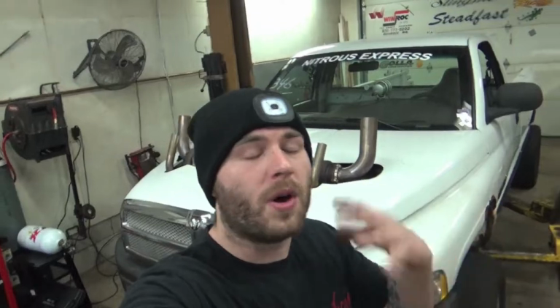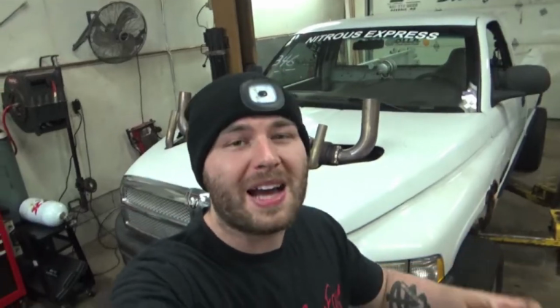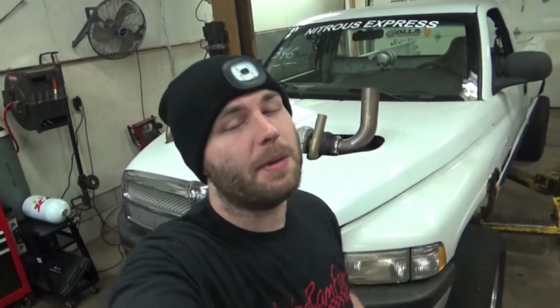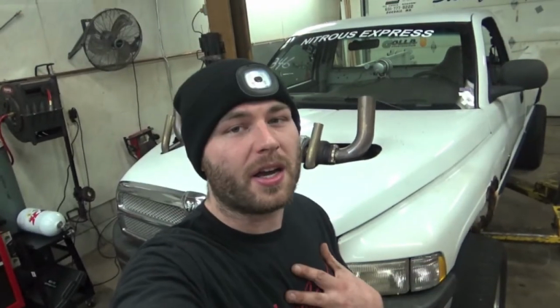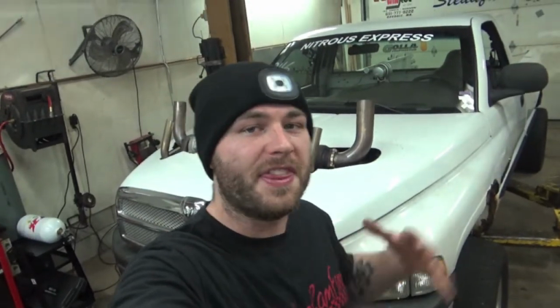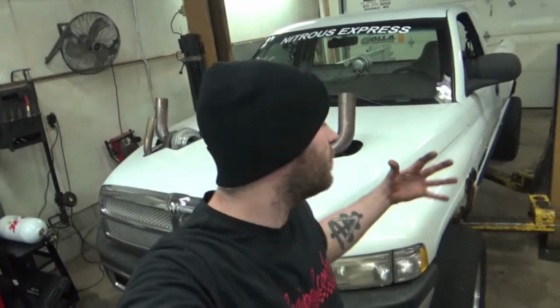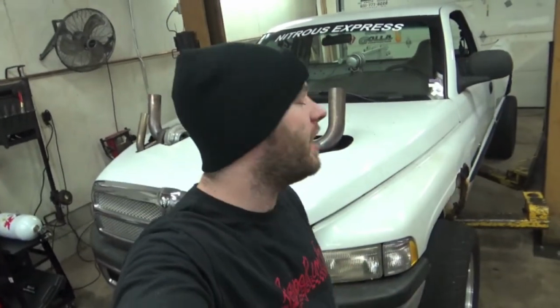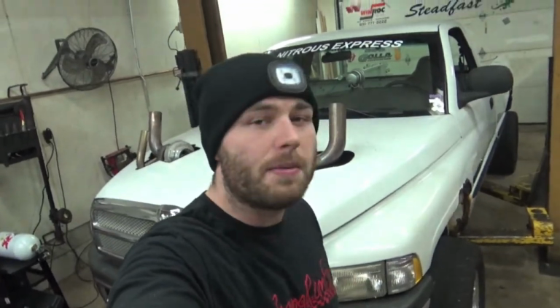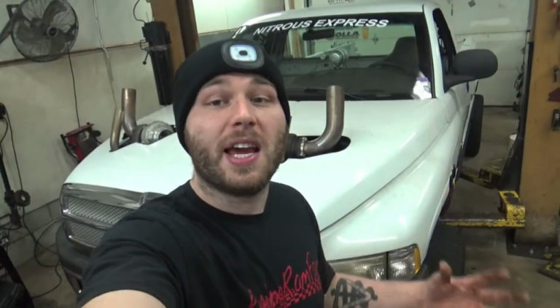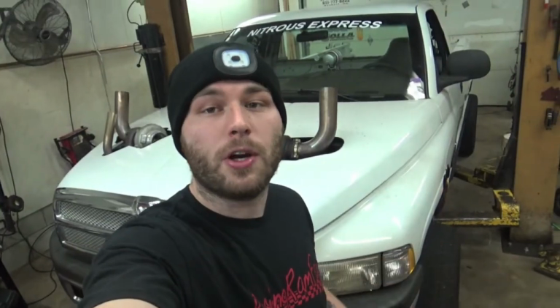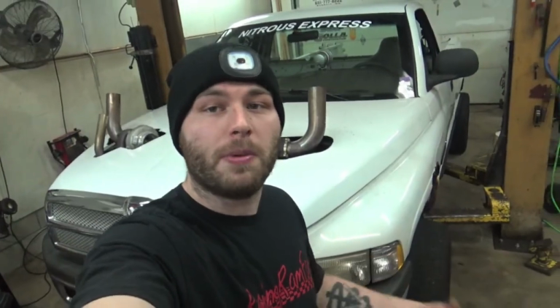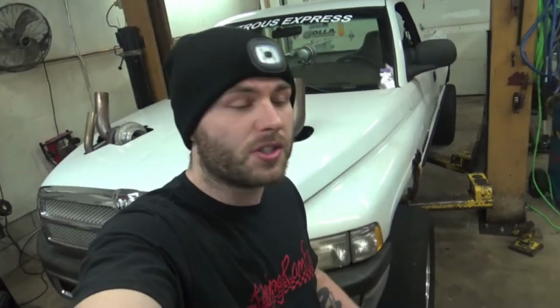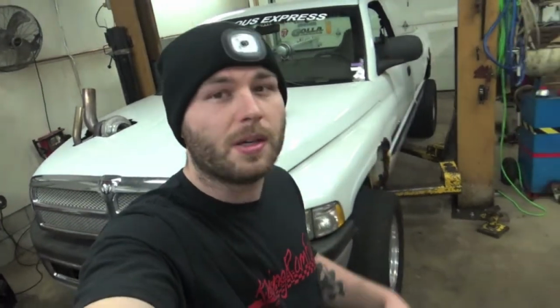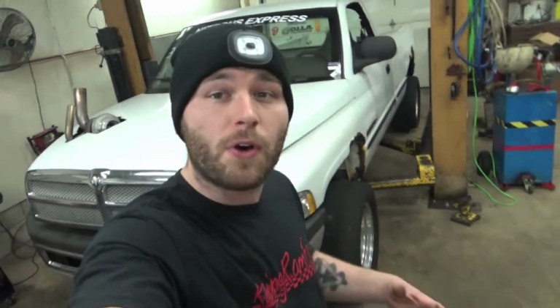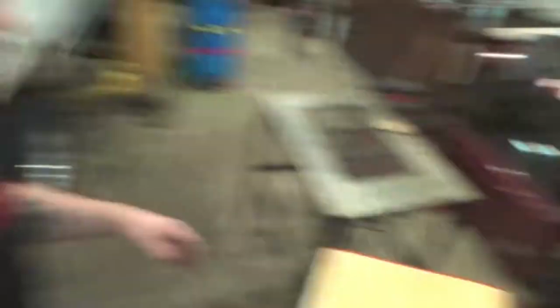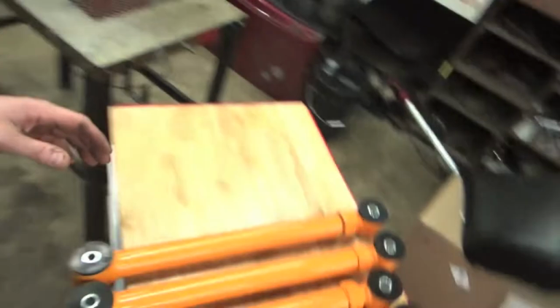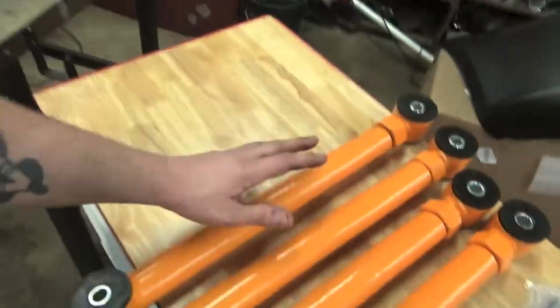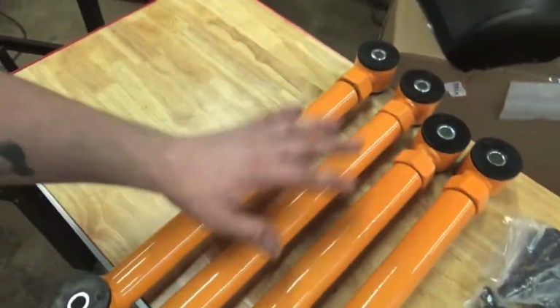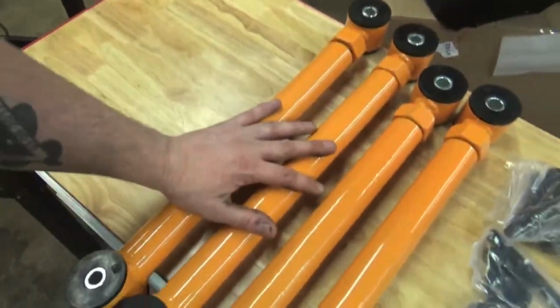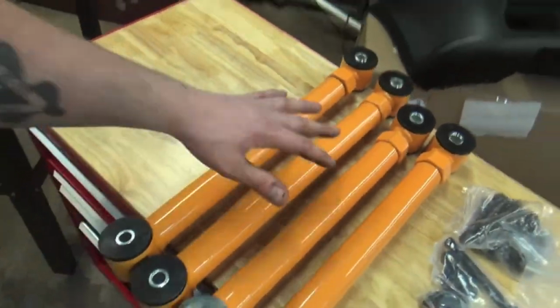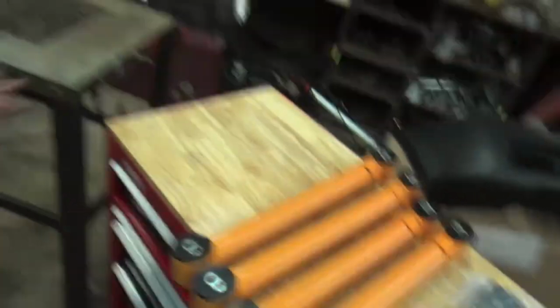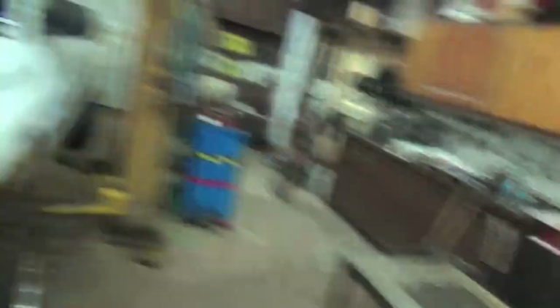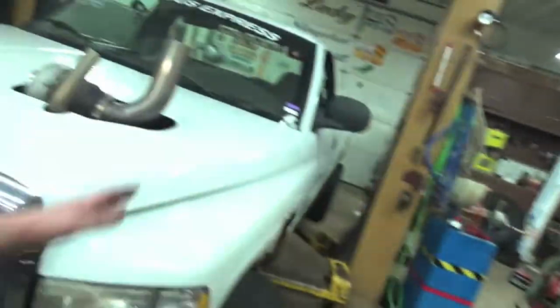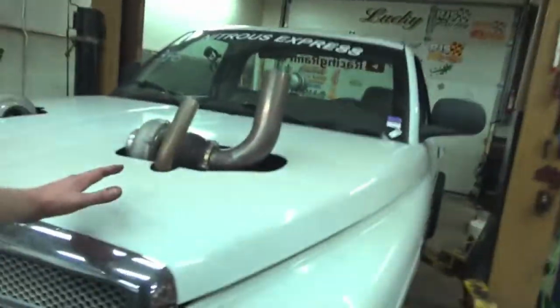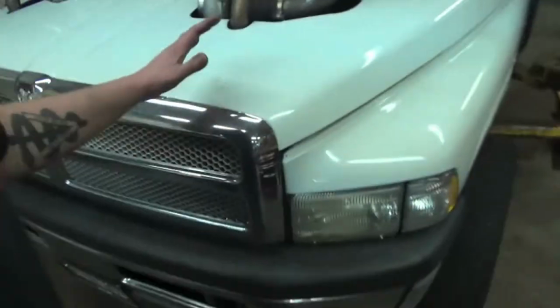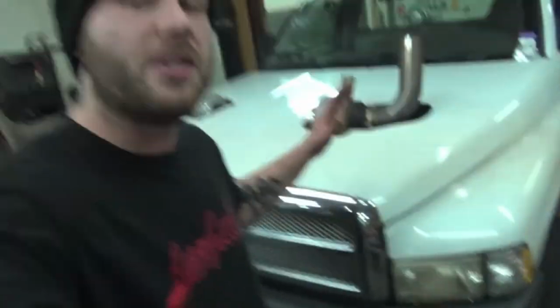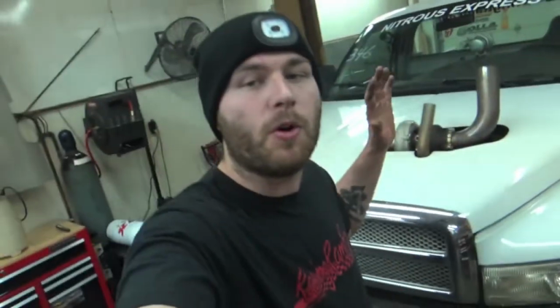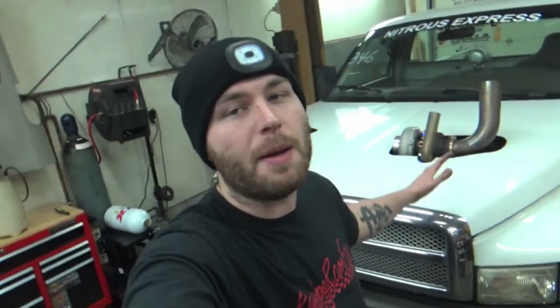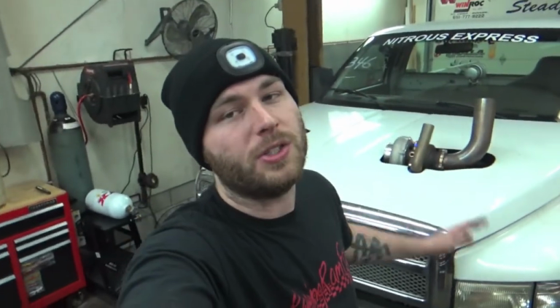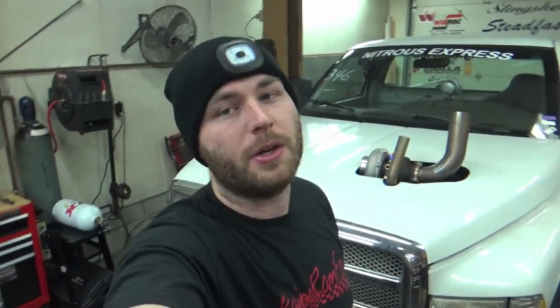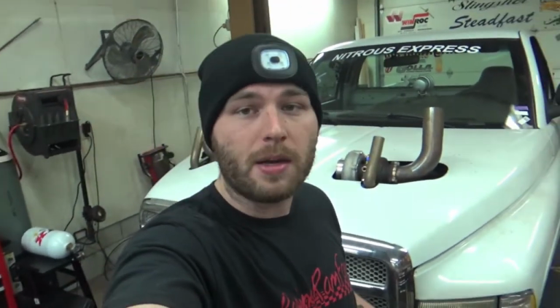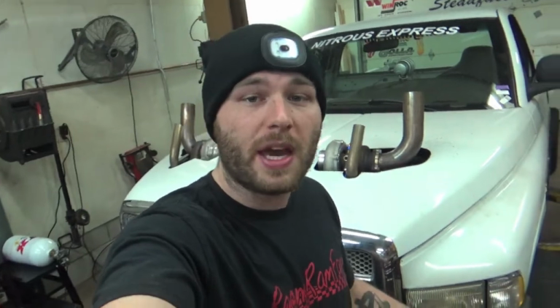What up guys, my name is Eric. This is RacingRampFam. In today's video we're going to be installing some fully adjustable tubular control arms into our project YD, the twin turbo 5.2 liter Magnum V8.